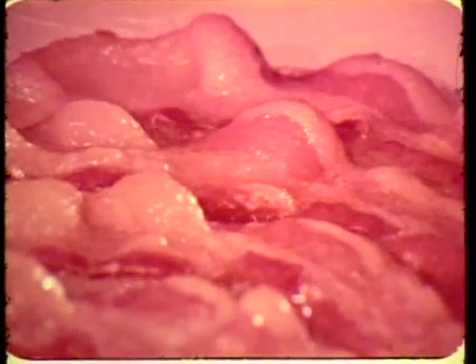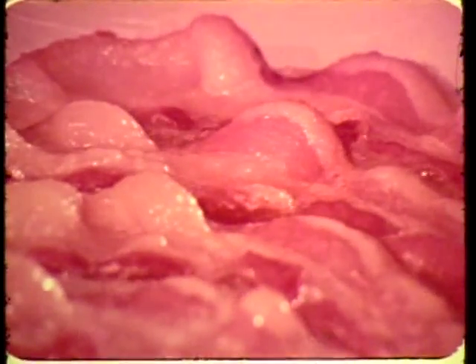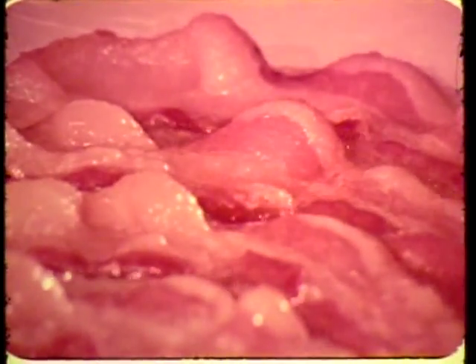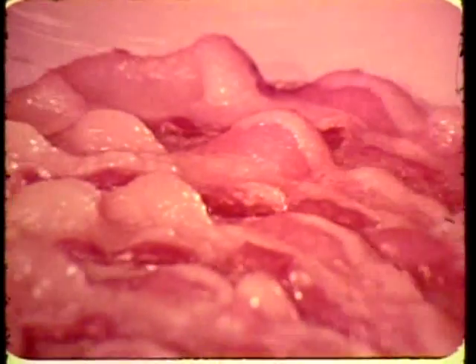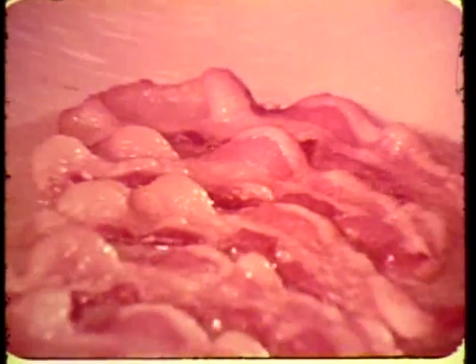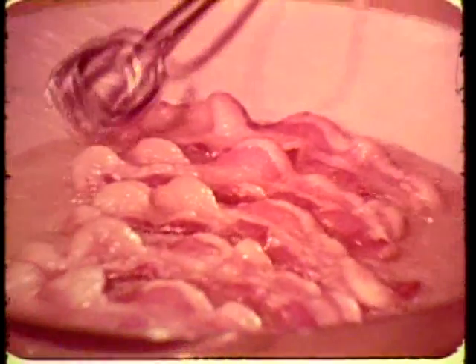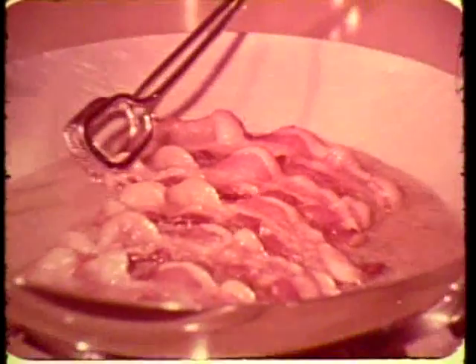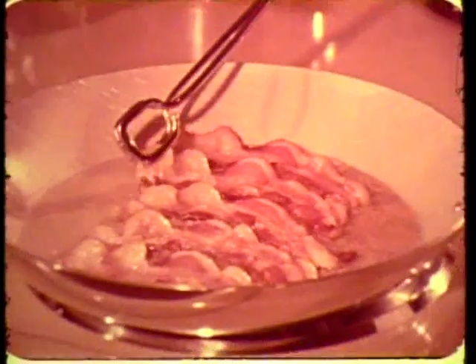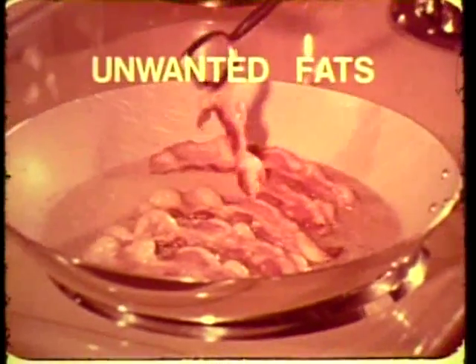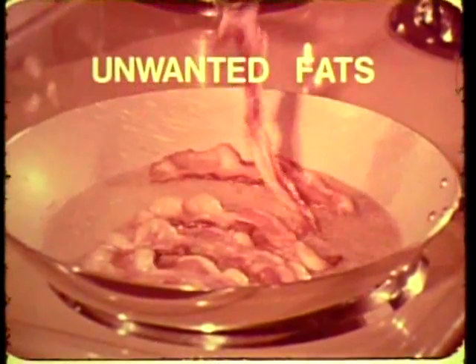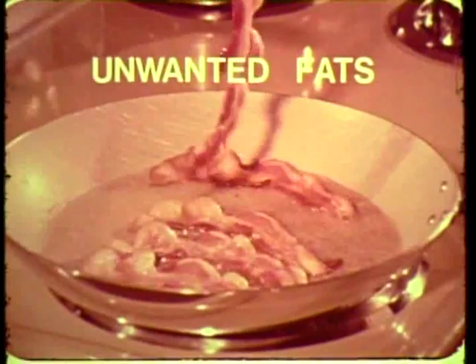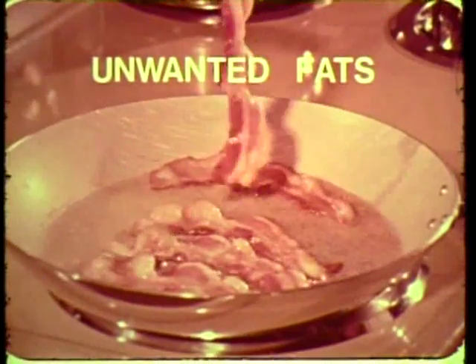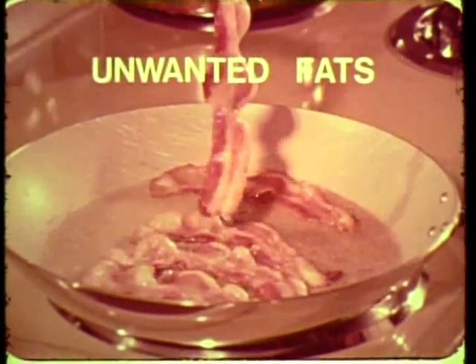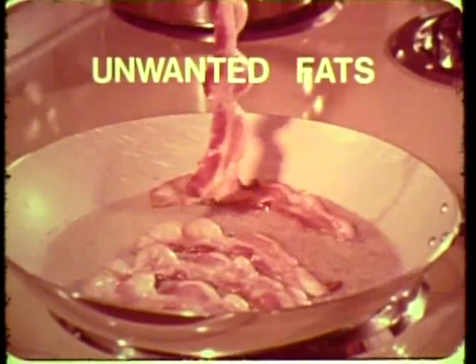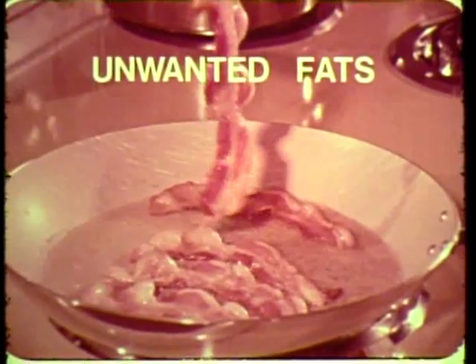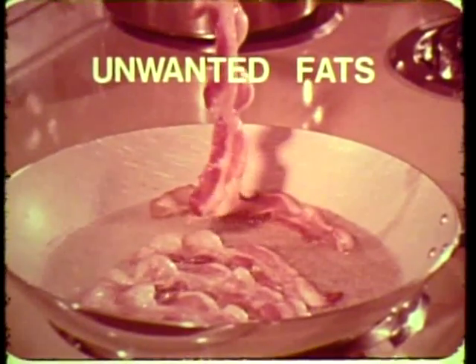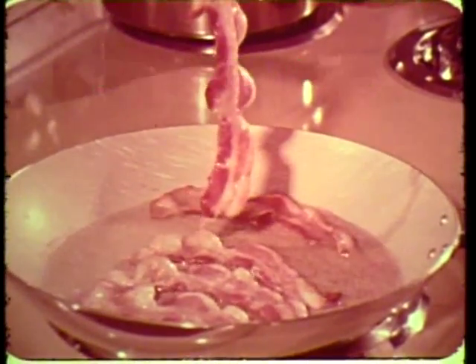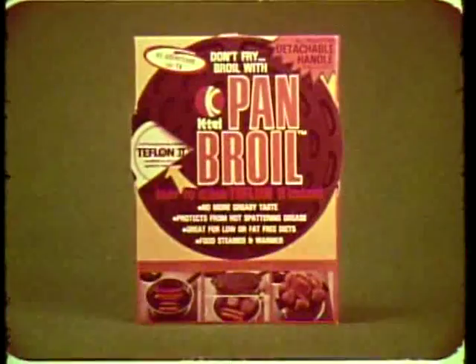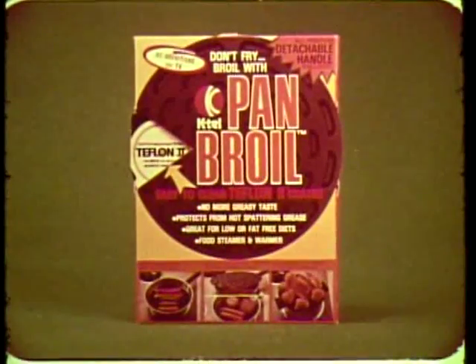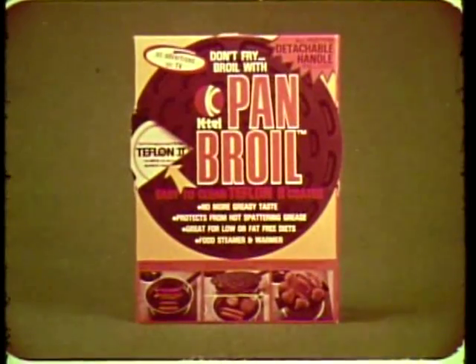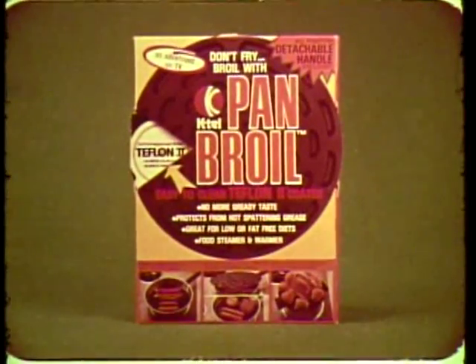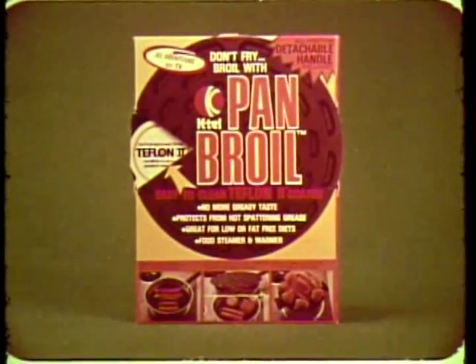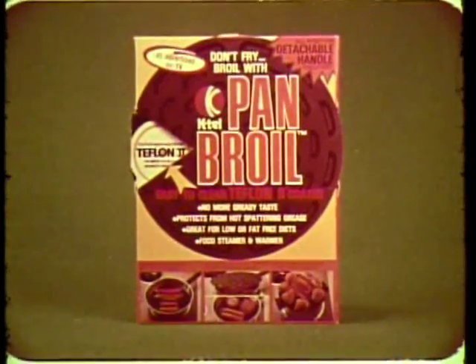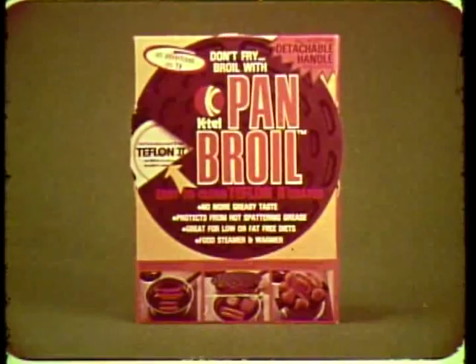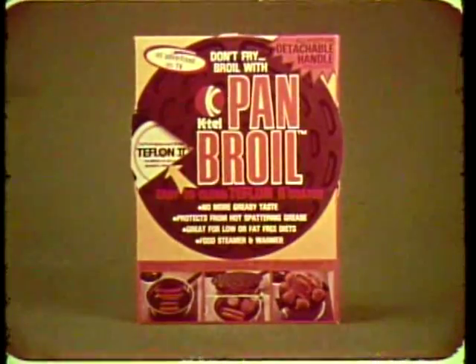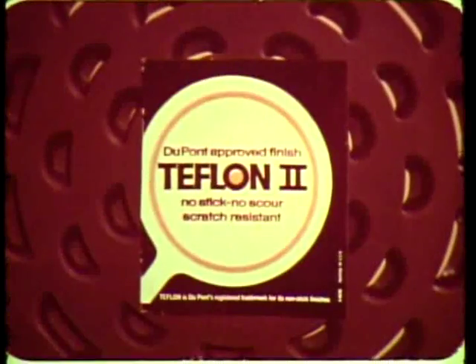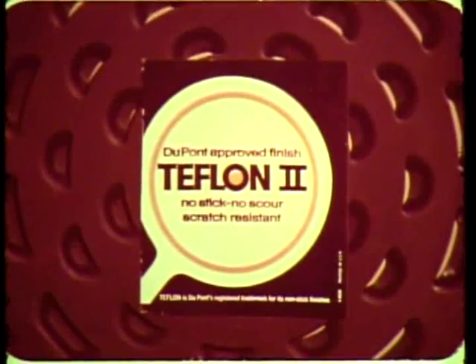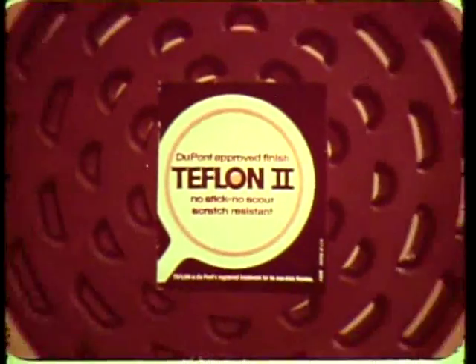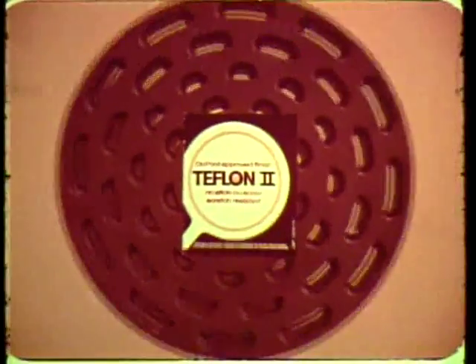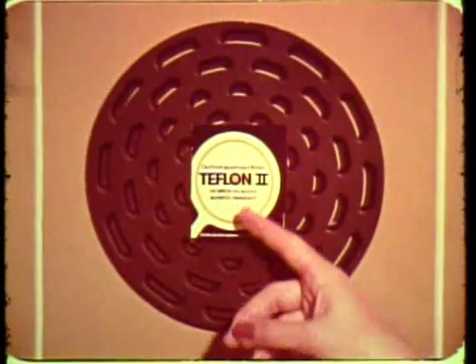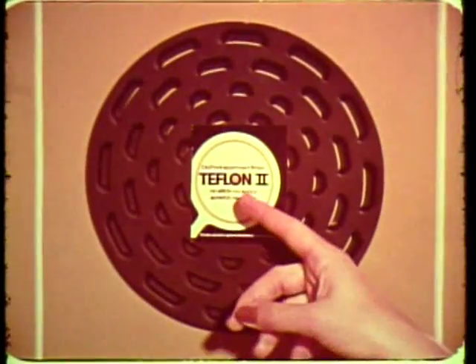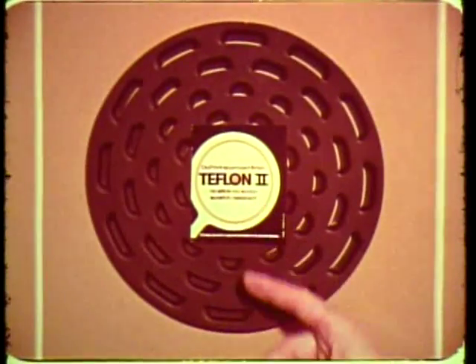Fried foods usually get saturated with unwanted fats and grease, which can be harmful to your health. K-Tel's new pan broil will help solve this. It has a Teflon II nonstick unique cooking surface.